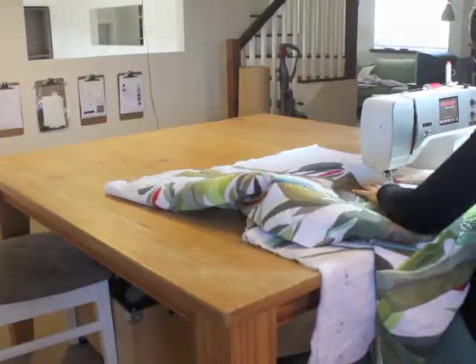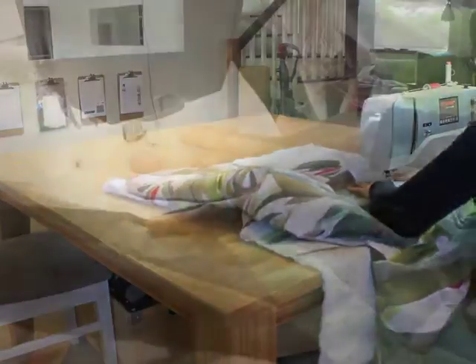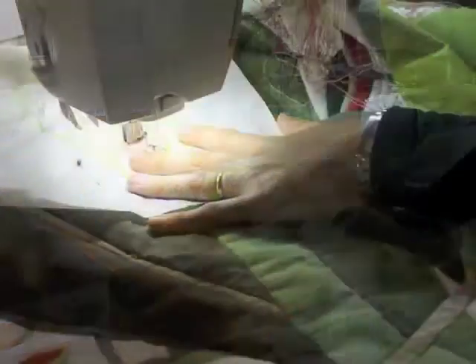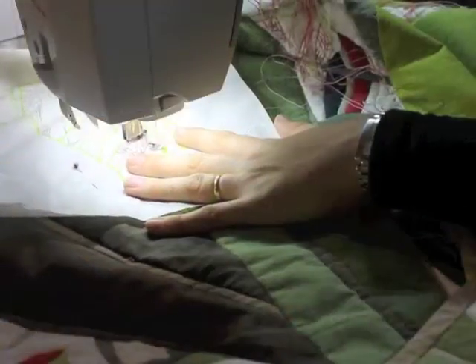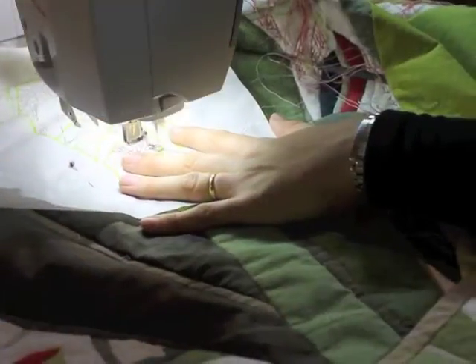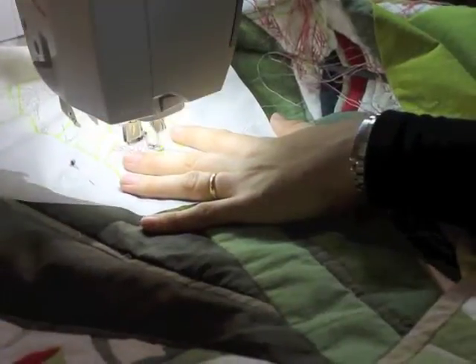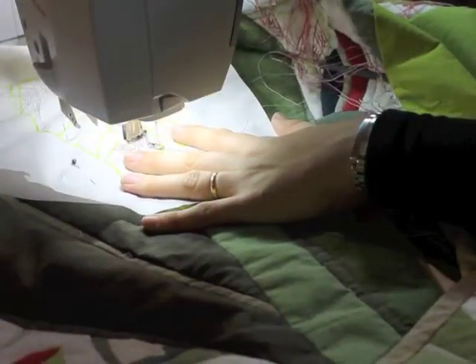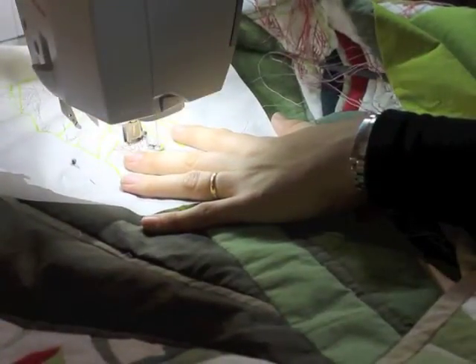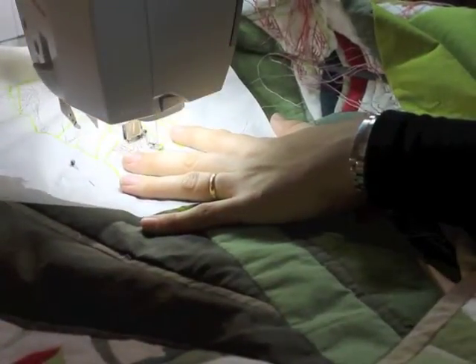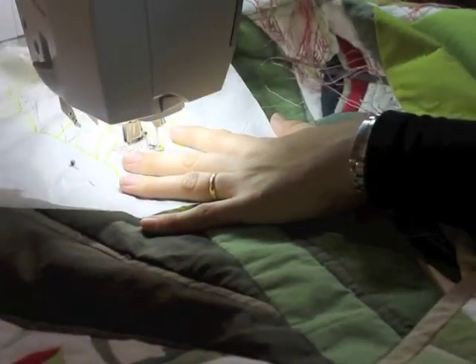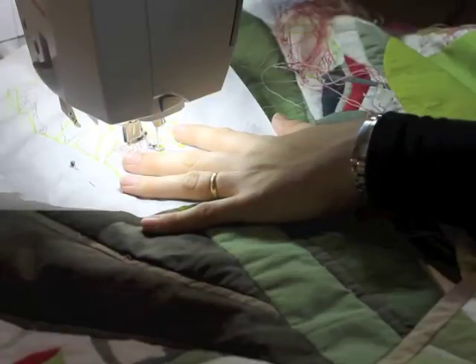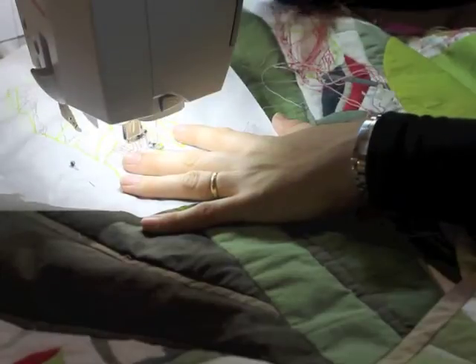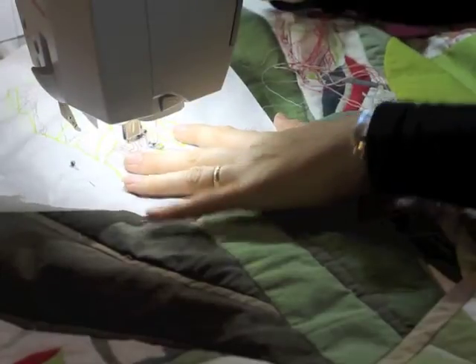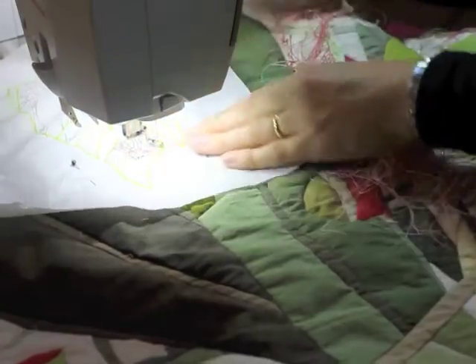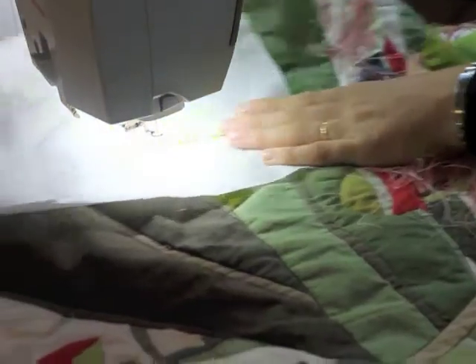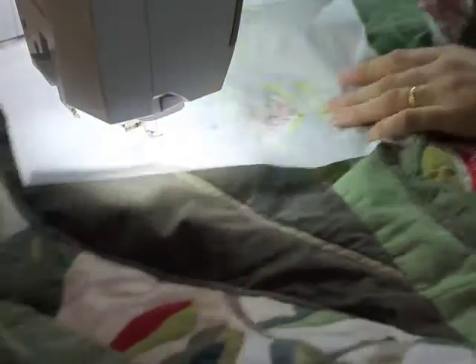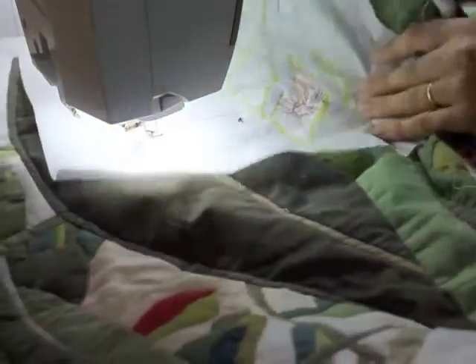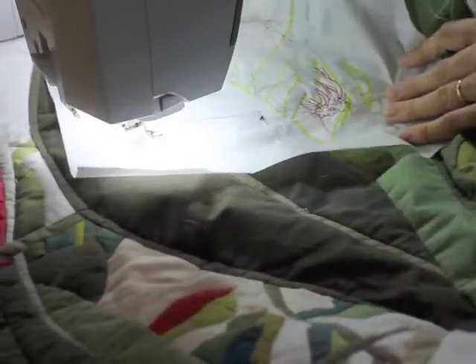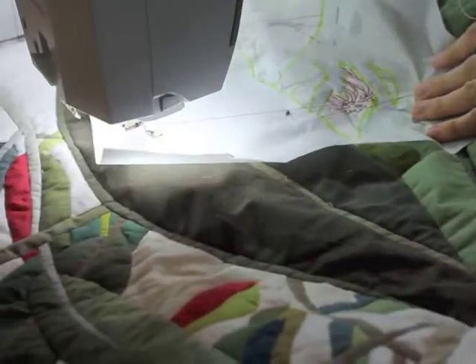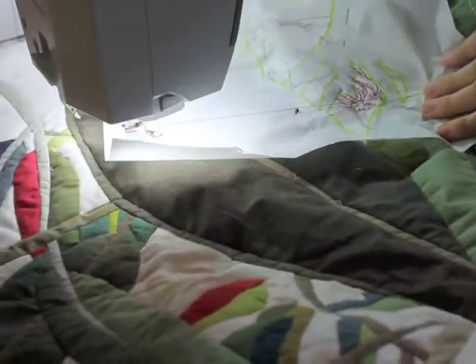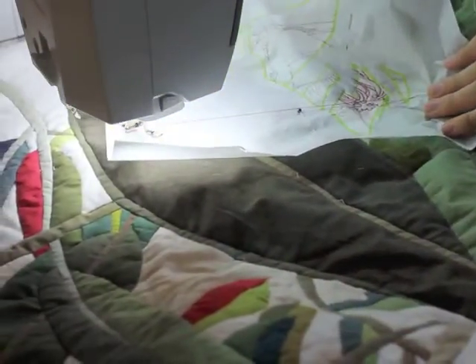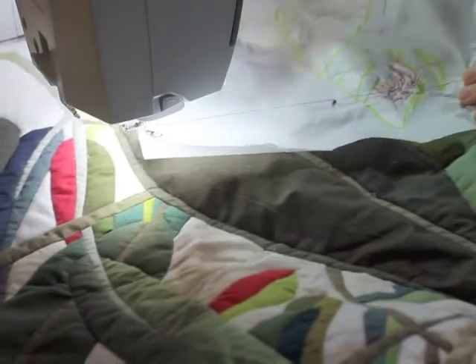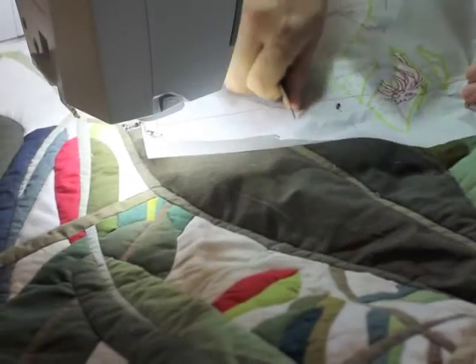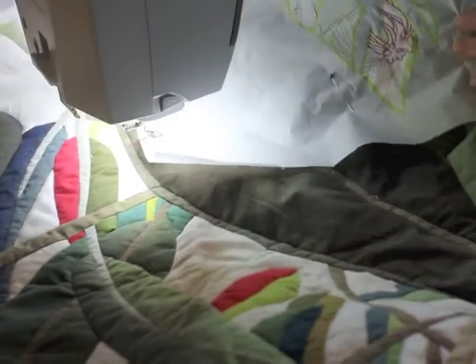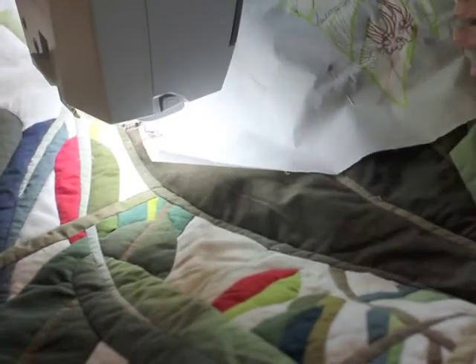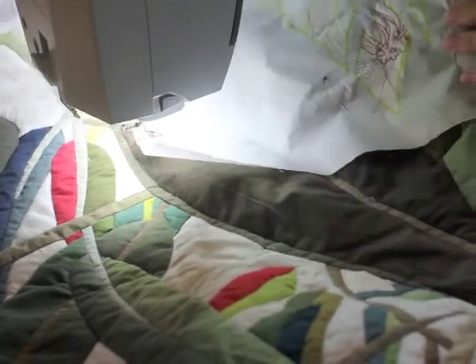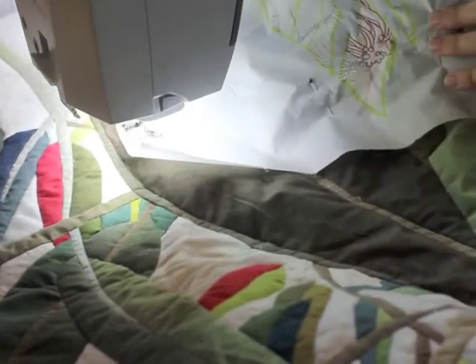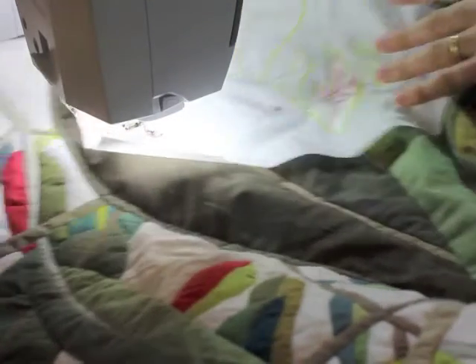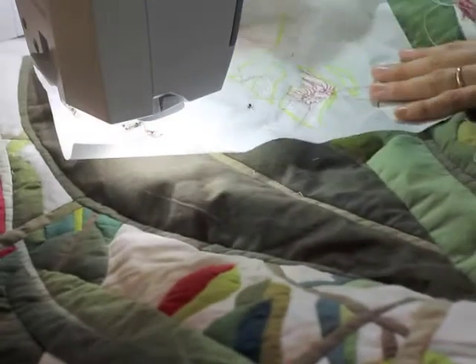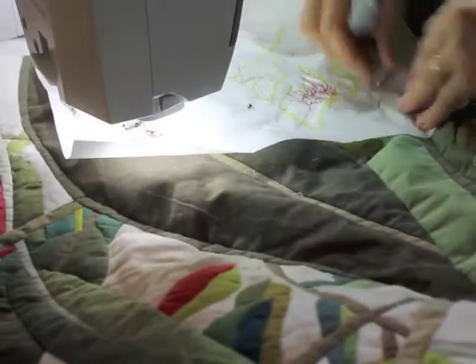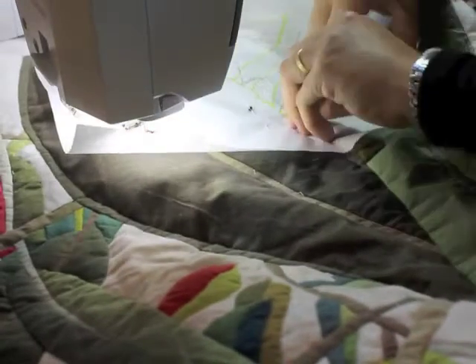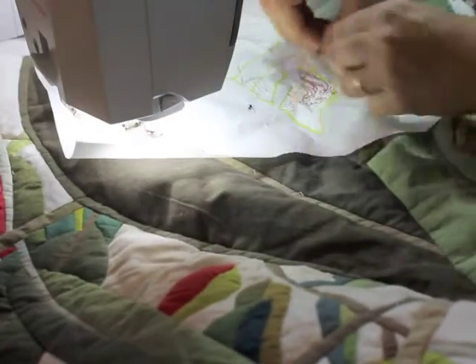The illustration is traced onto greaseproof lunch paper with a fine felt tip pen. The tracing paper is pinned into position, then with free motion stitch, I stitch over the lines of the illustration.